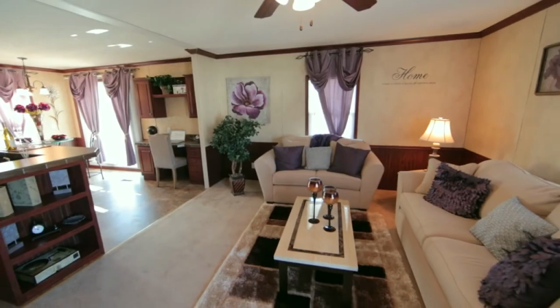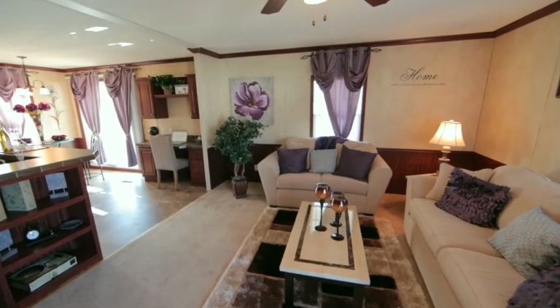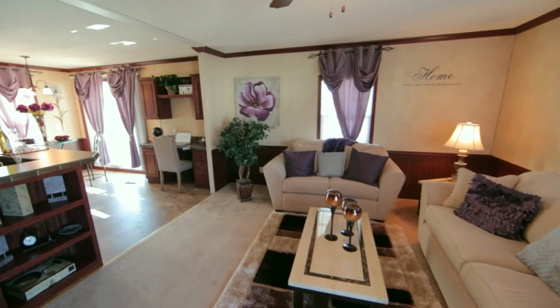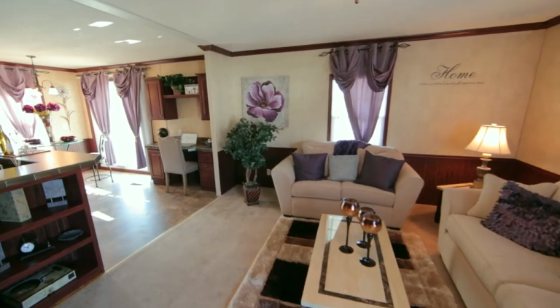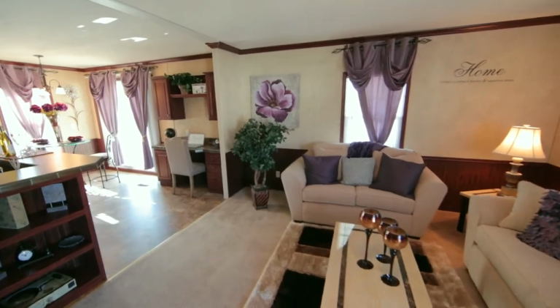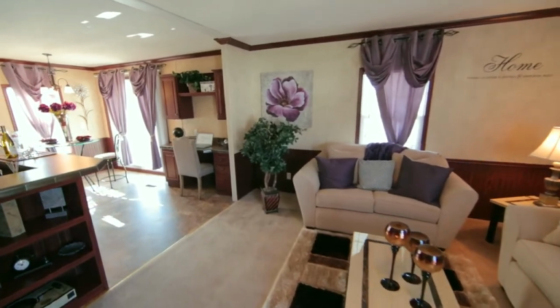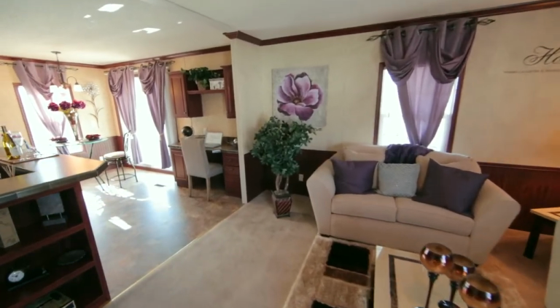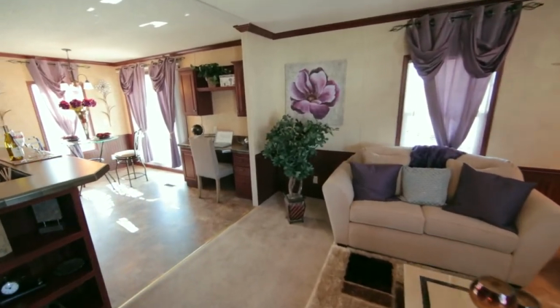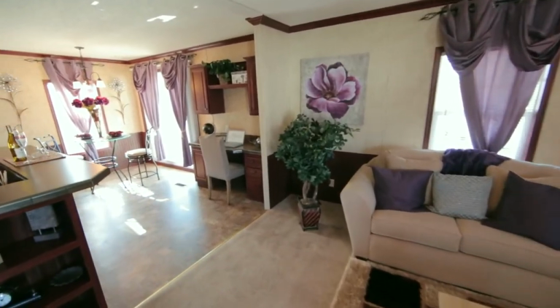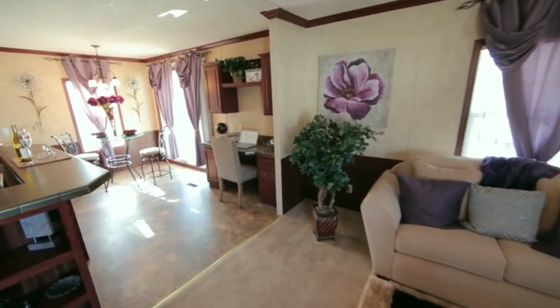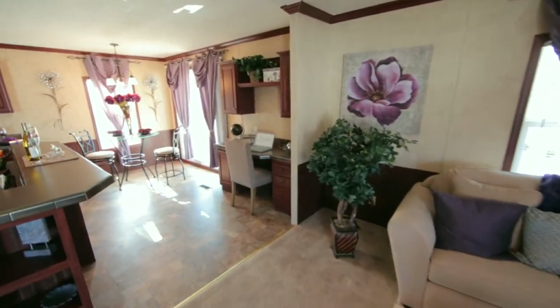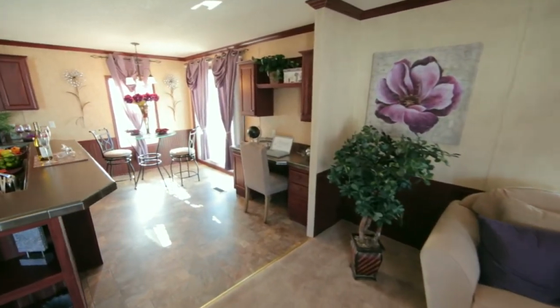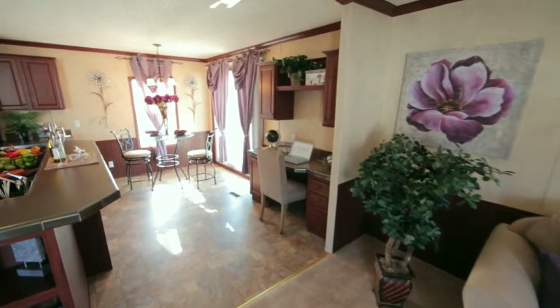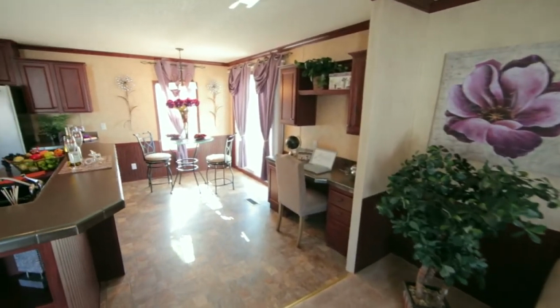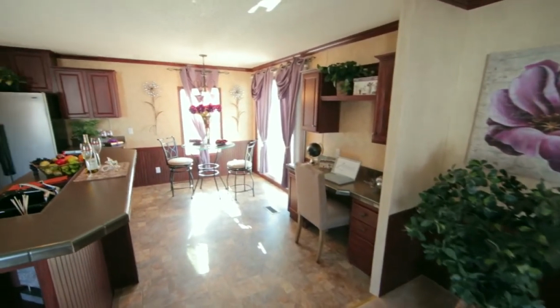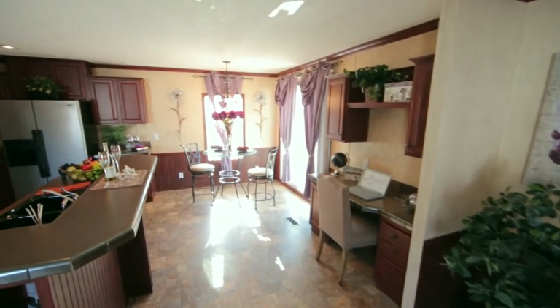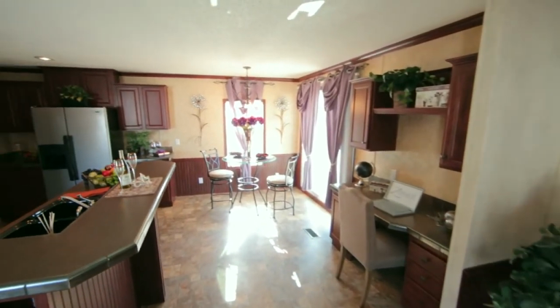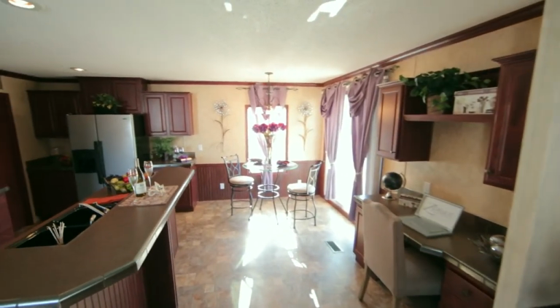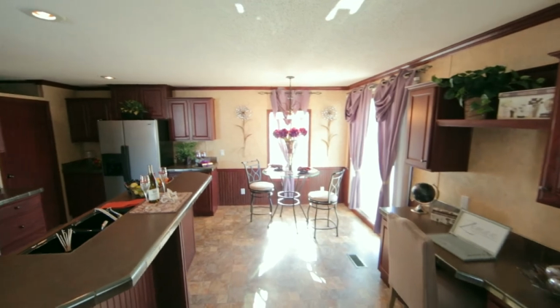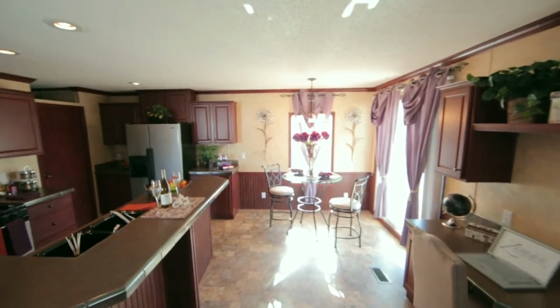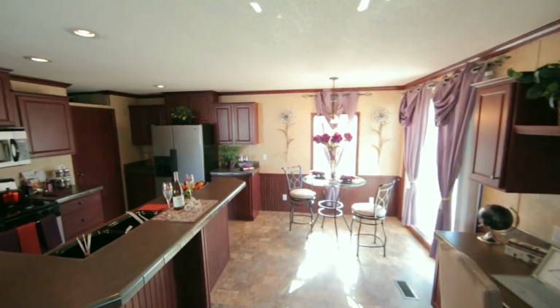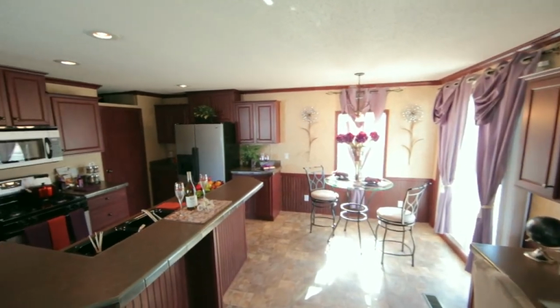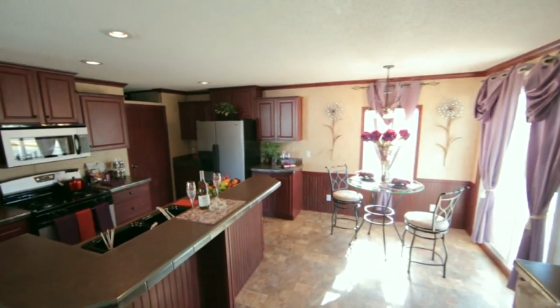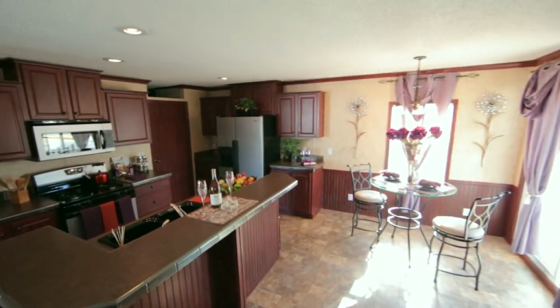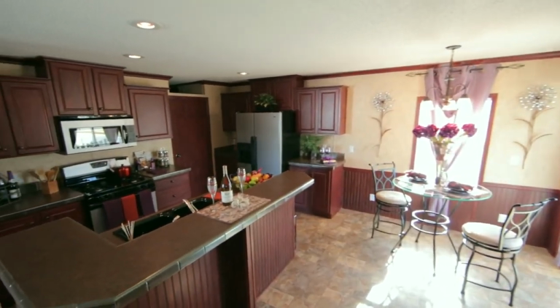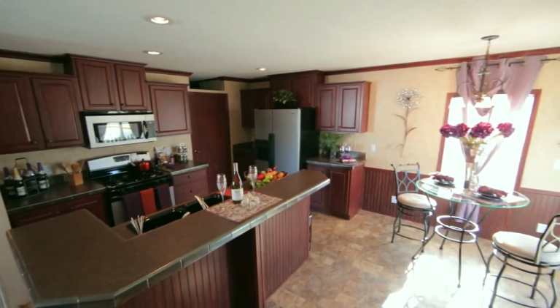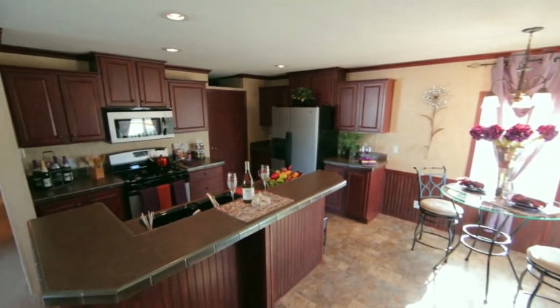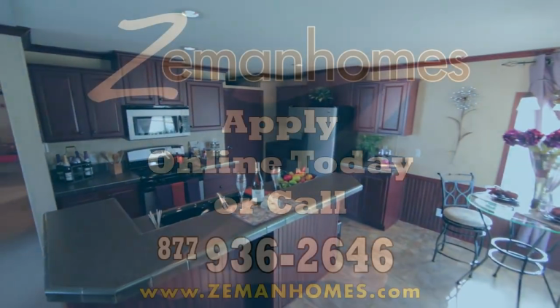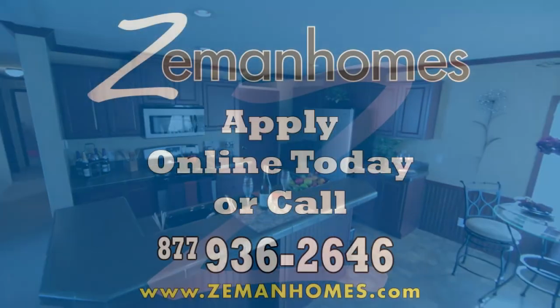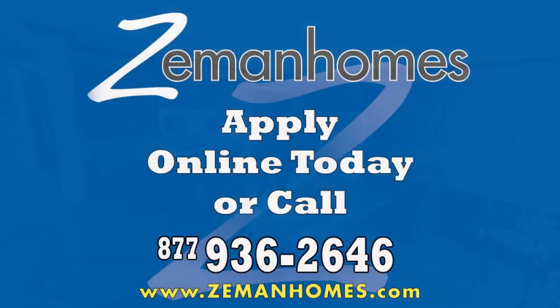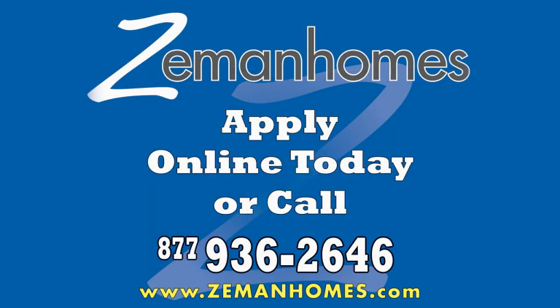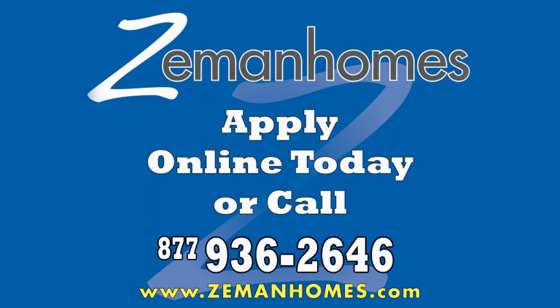To custom design your dream home for a home site that you could select, call or visit today so a Zeman Home Specialist can help you reach your dreams of home ownership.